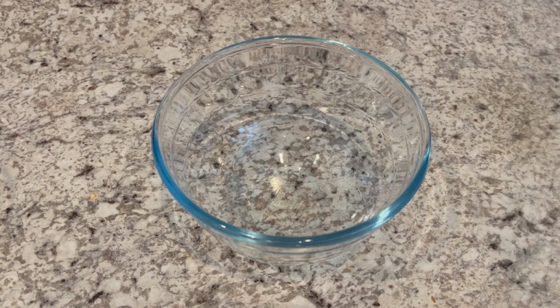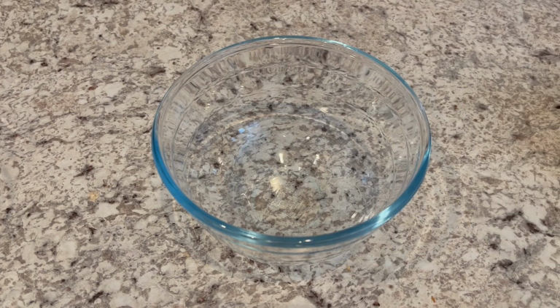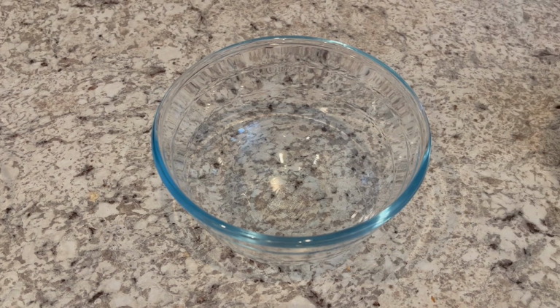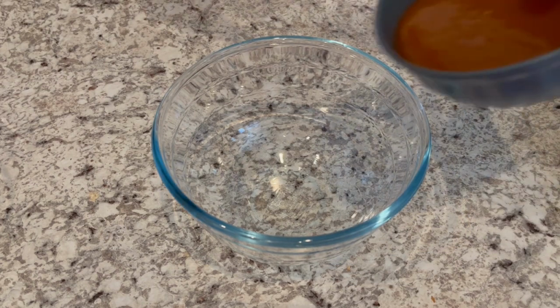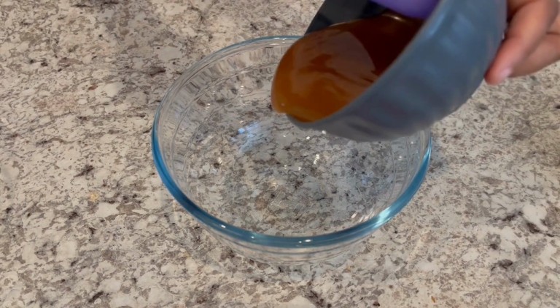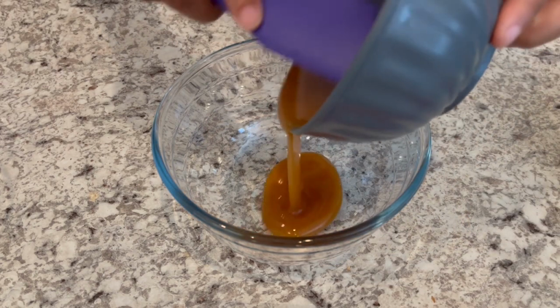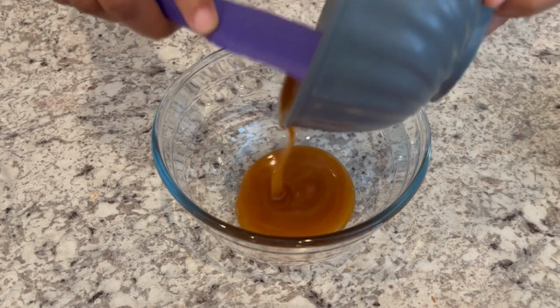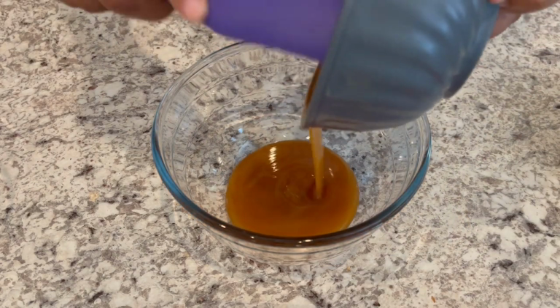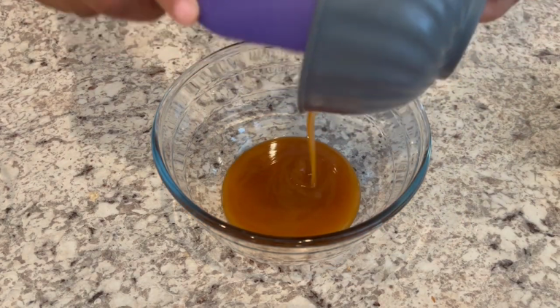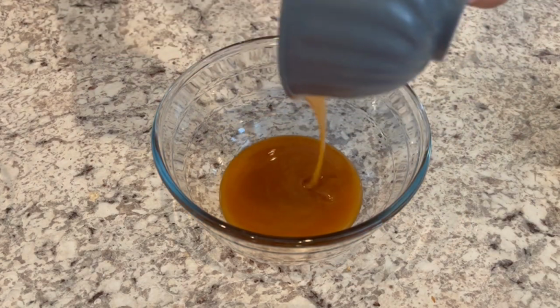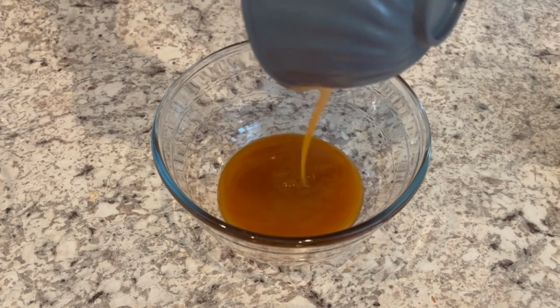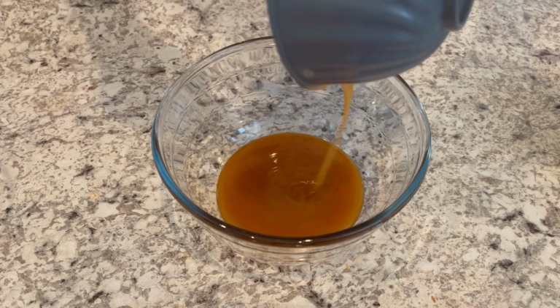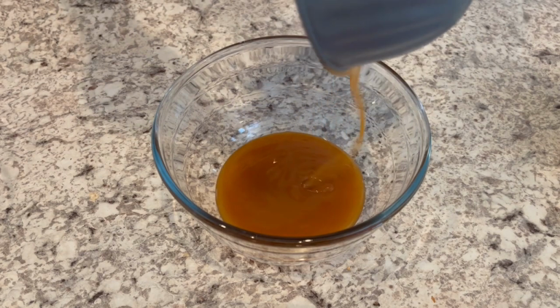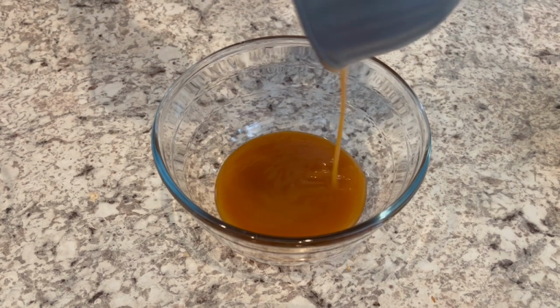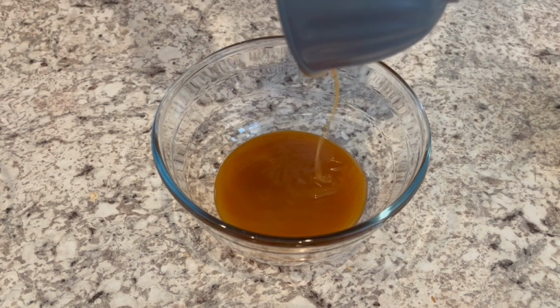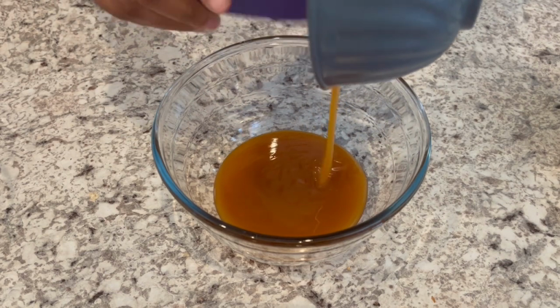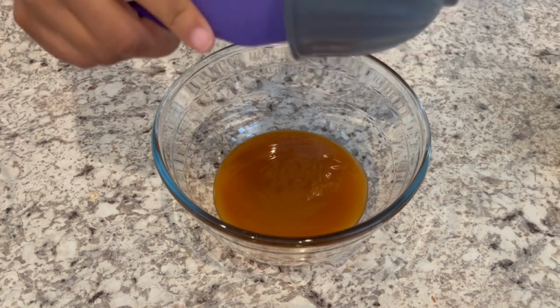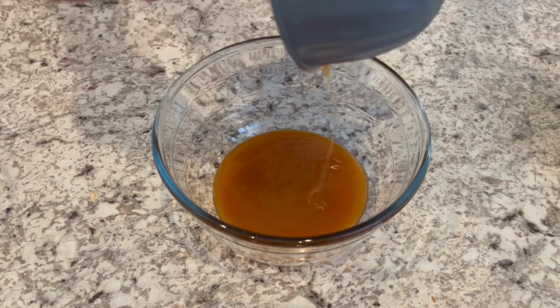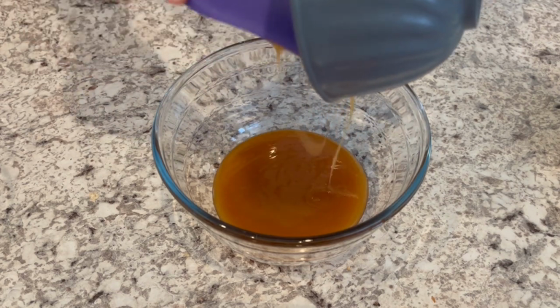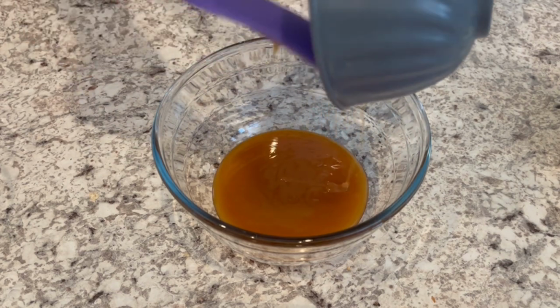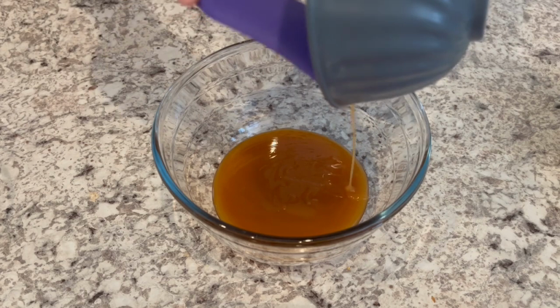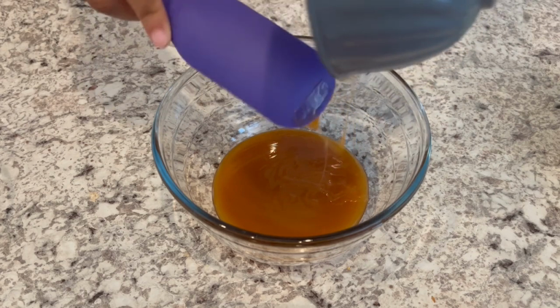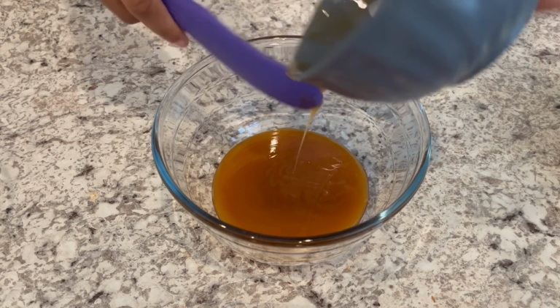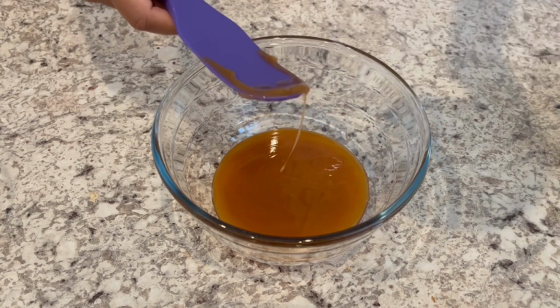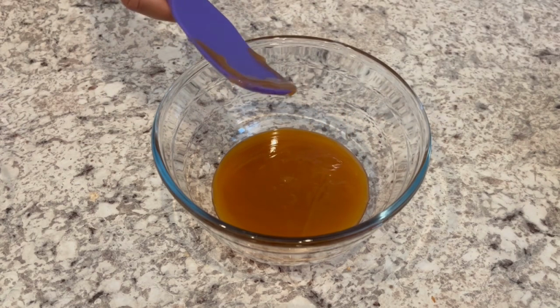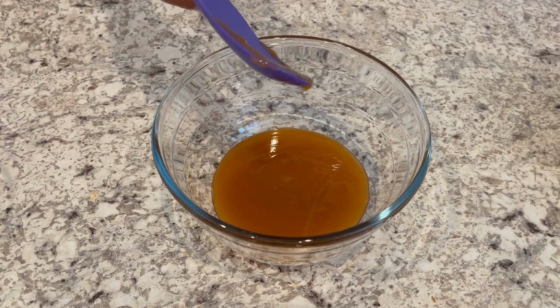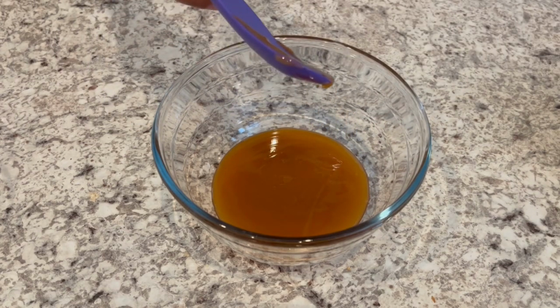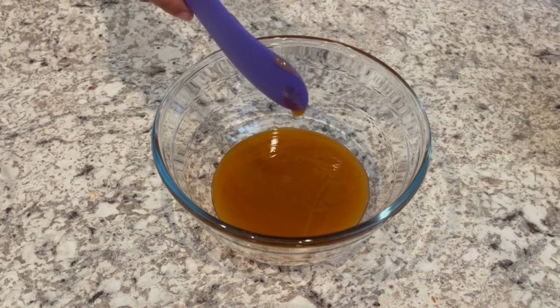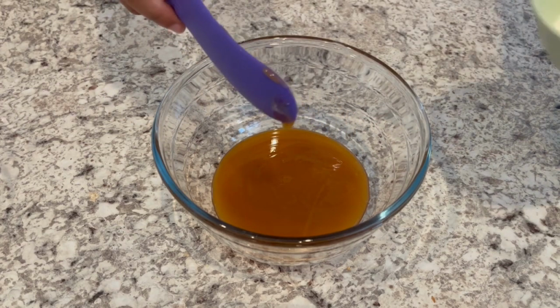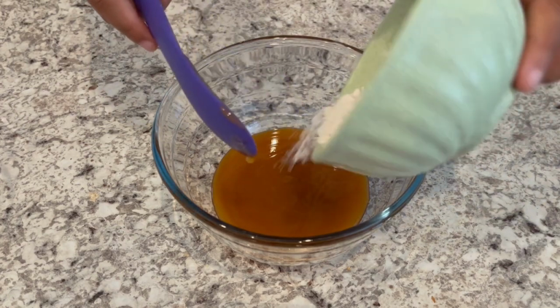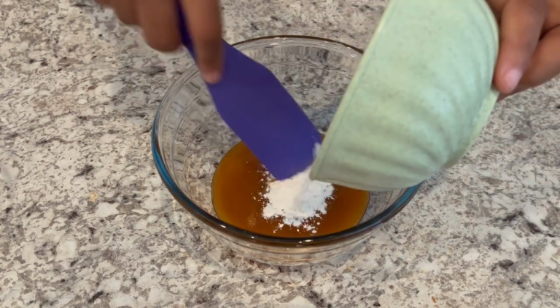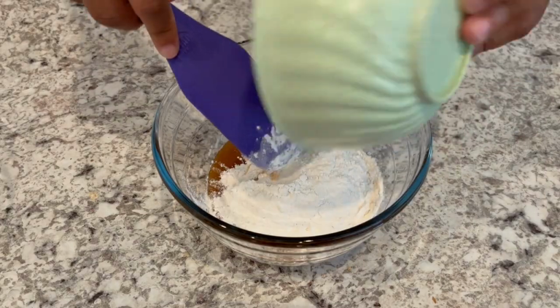Let's work on our caramel topping while the crust is in the oven. I'm just pouring that caramel topping into another bowl, and then I'm going to add in the flour and stir it up really well.